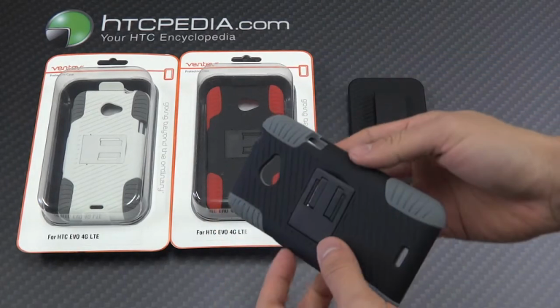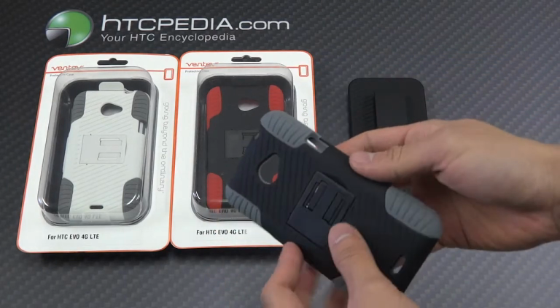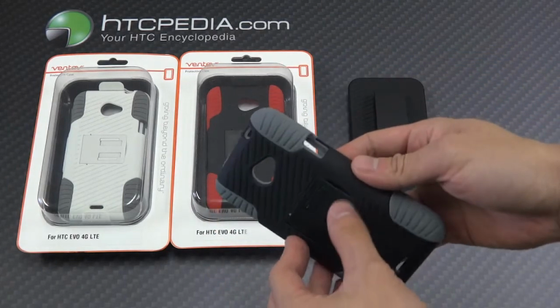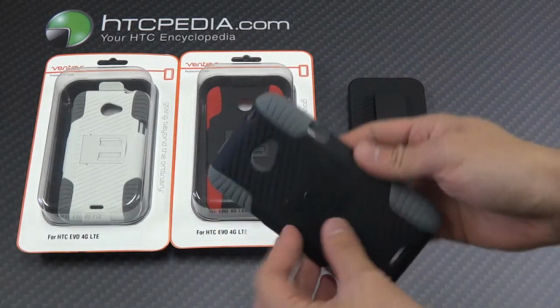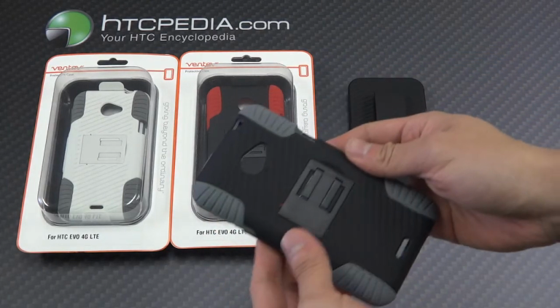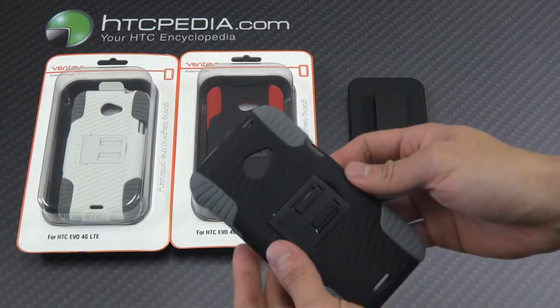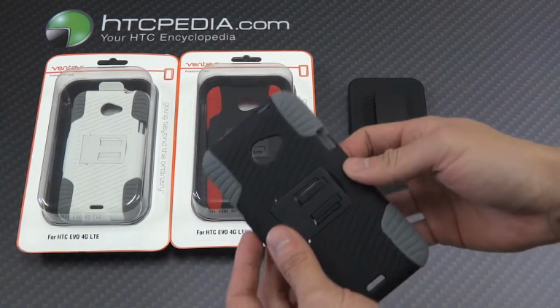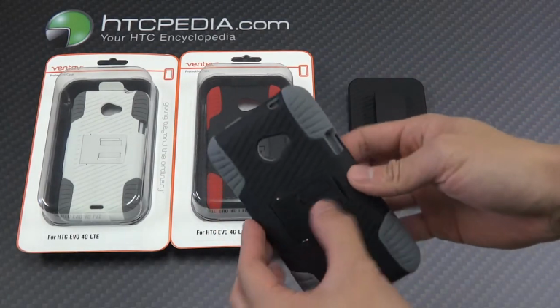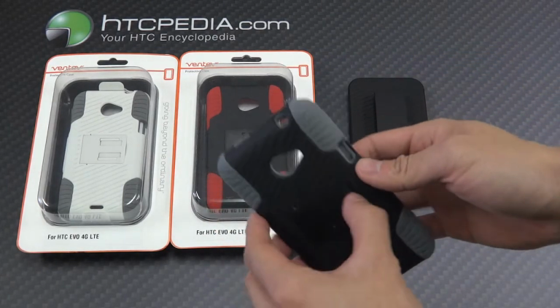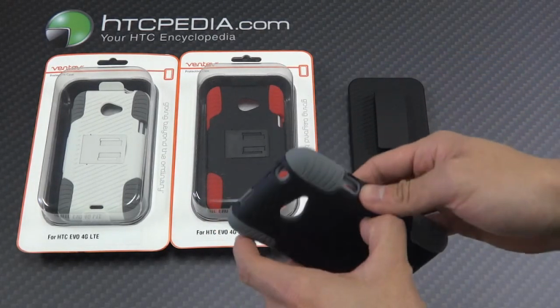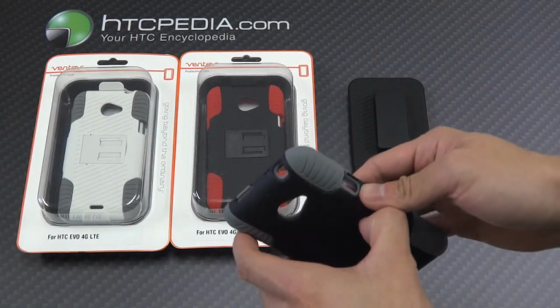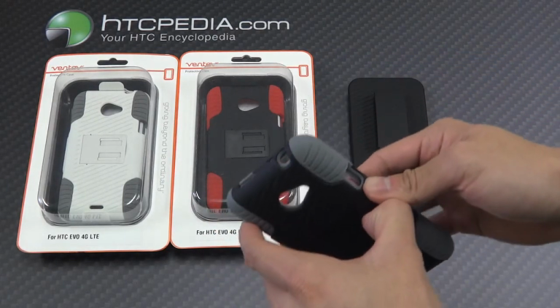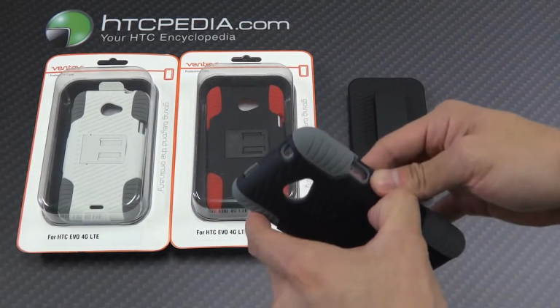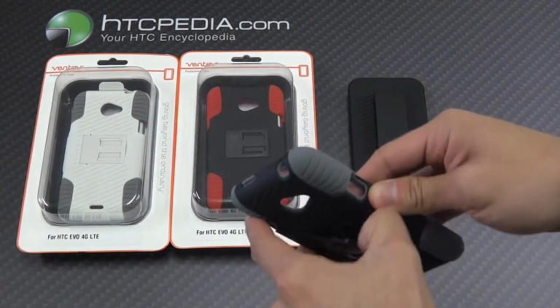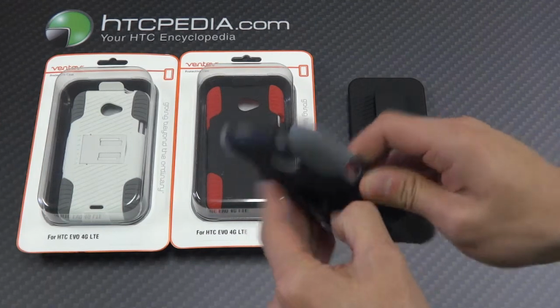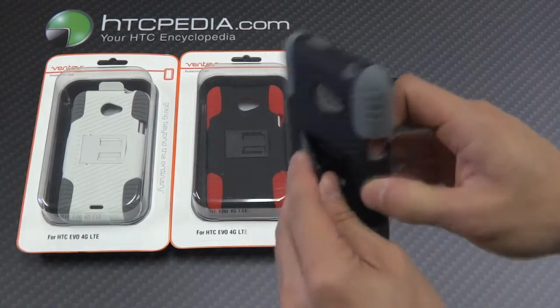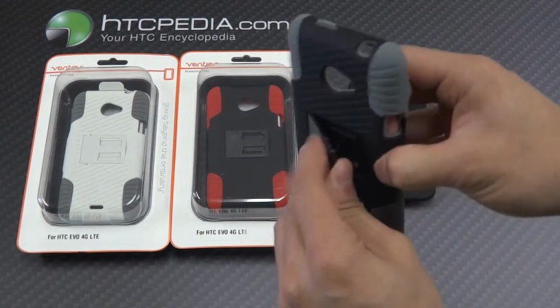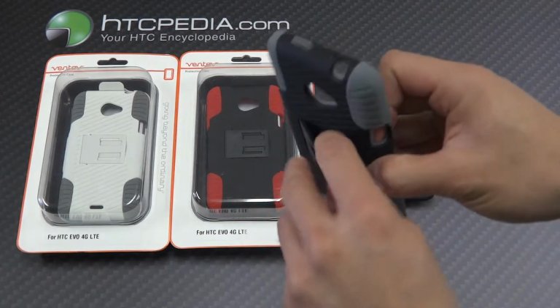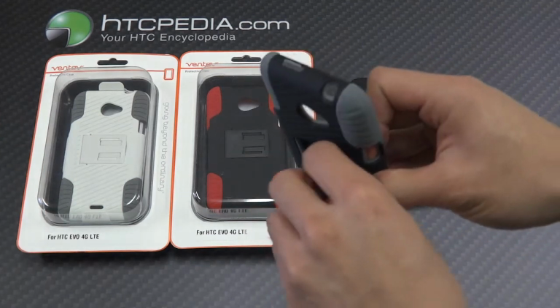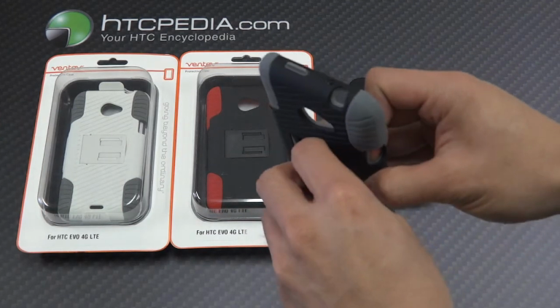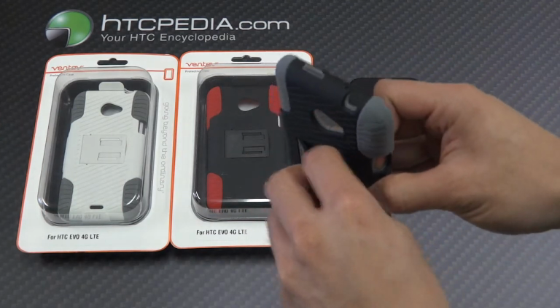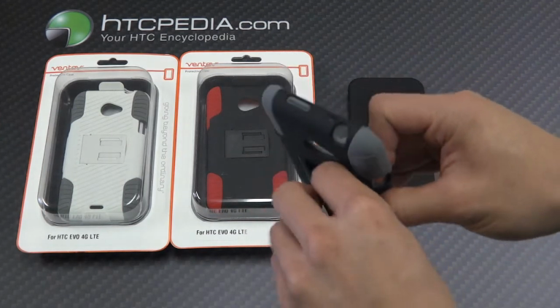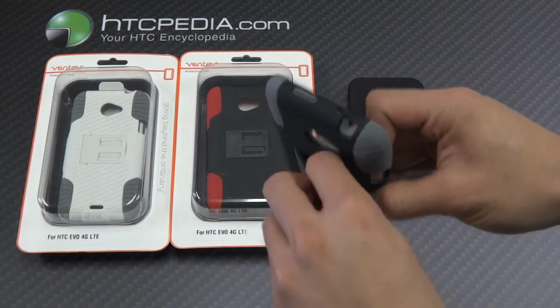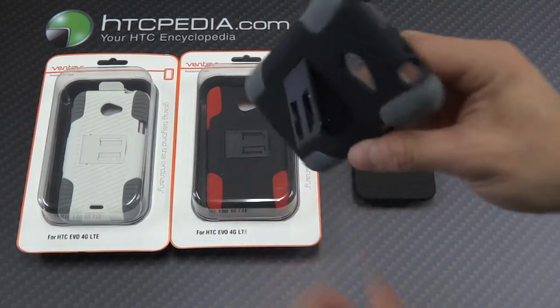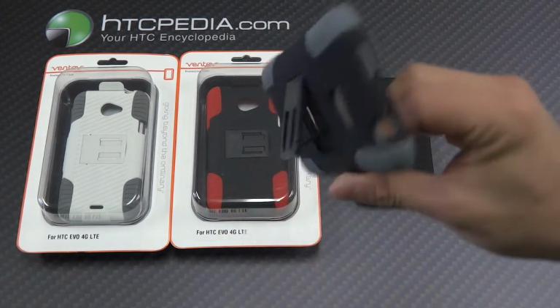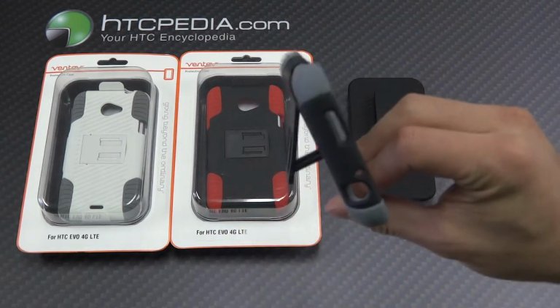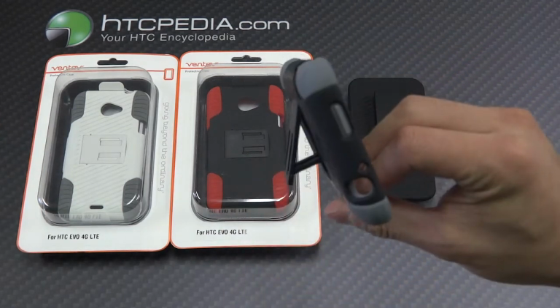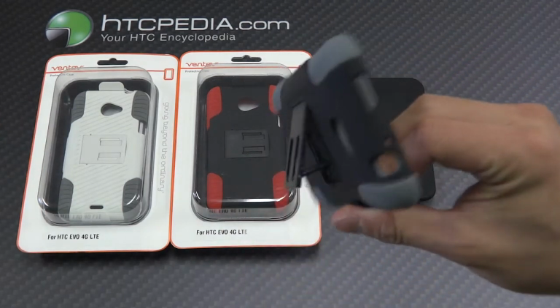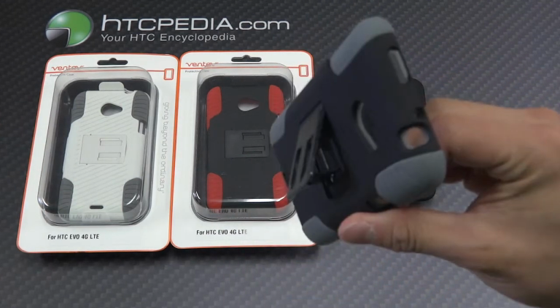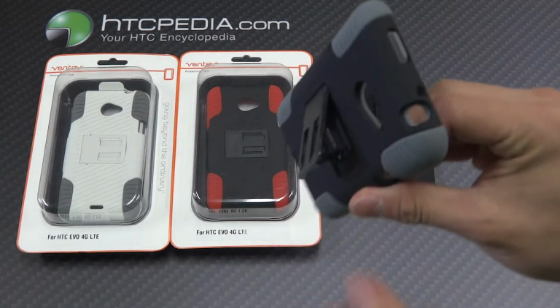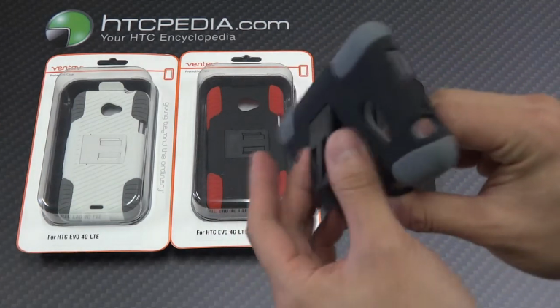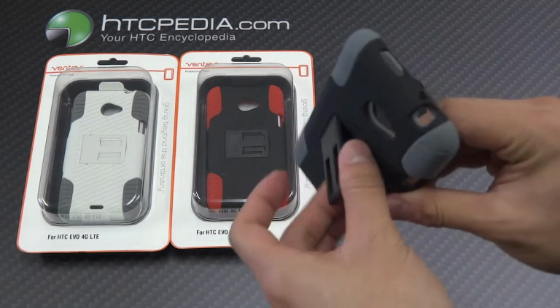A cool feature about this case is that it doubles as a kickstand. All you have to do is pull that out and it becomes a kickstand.